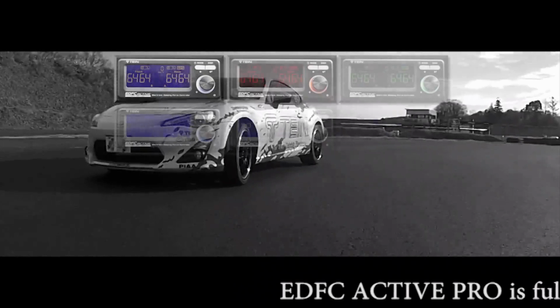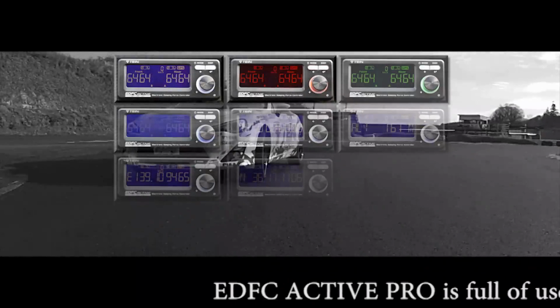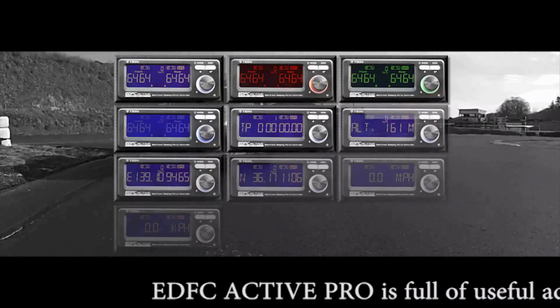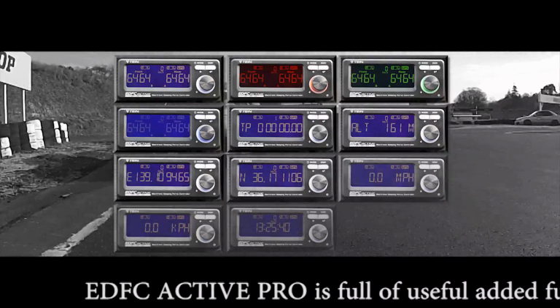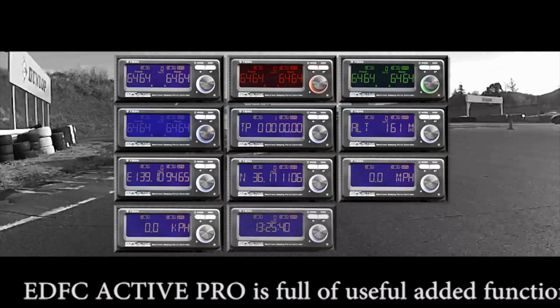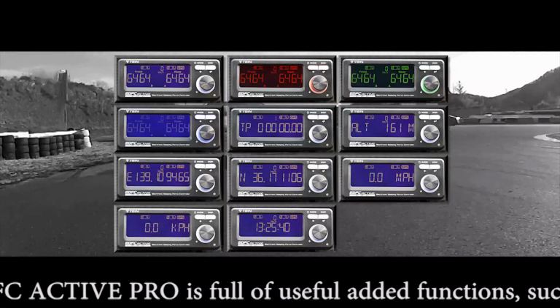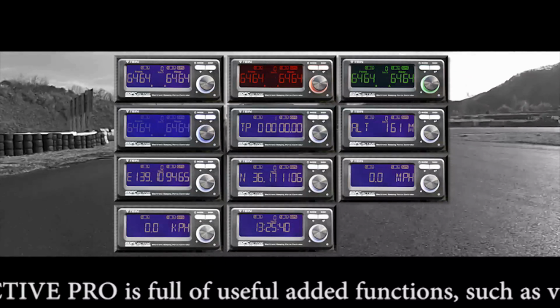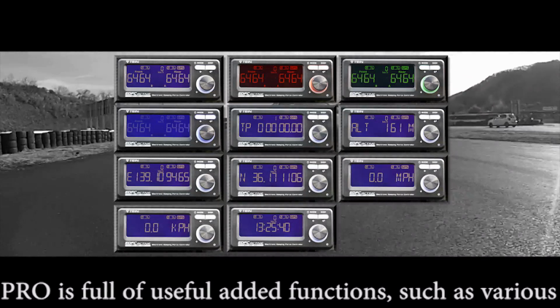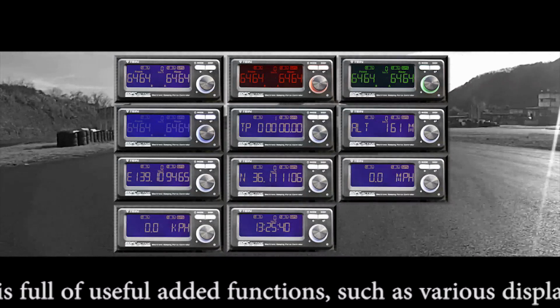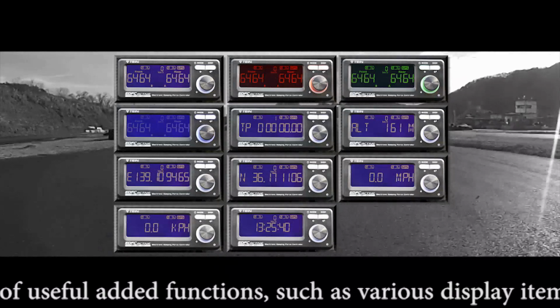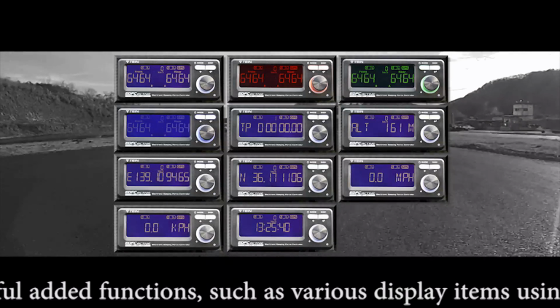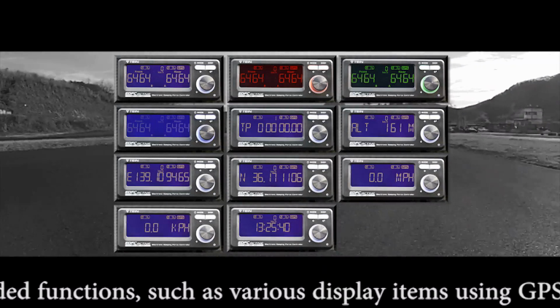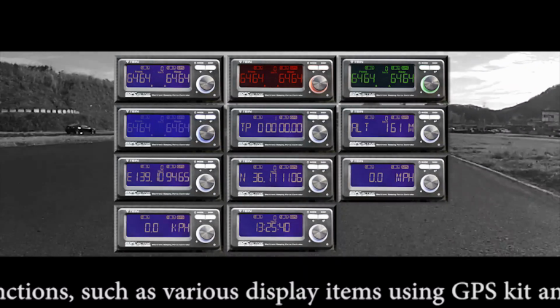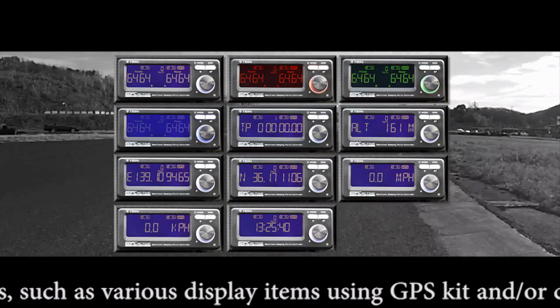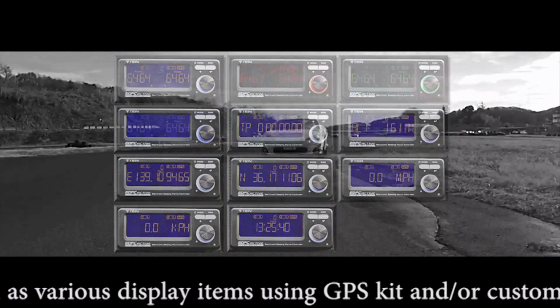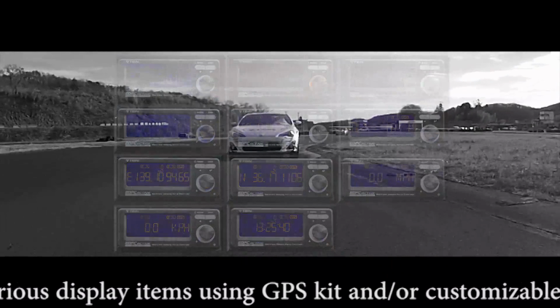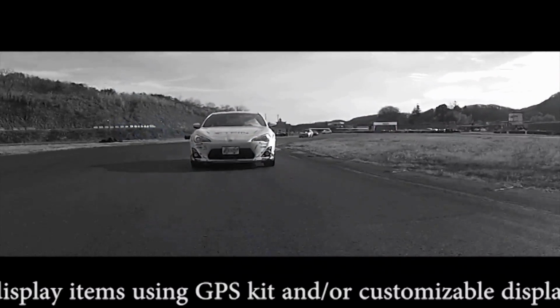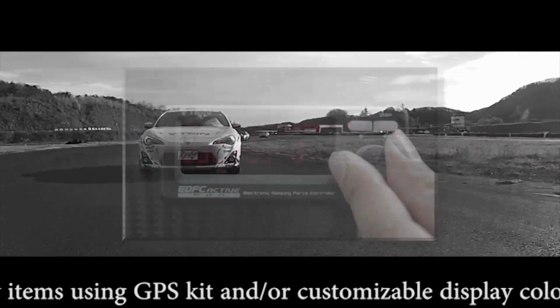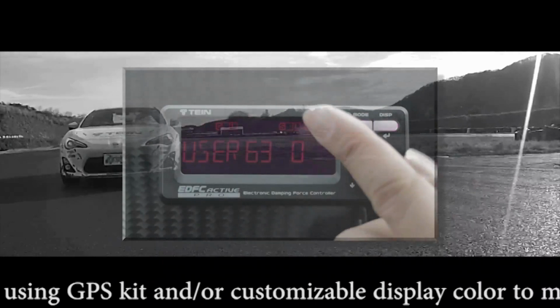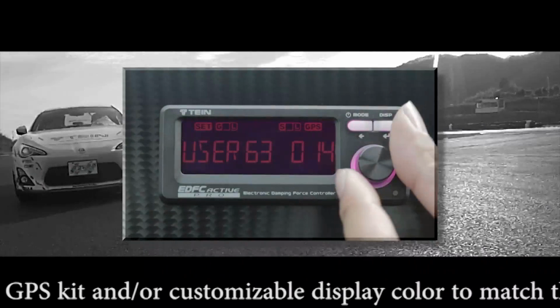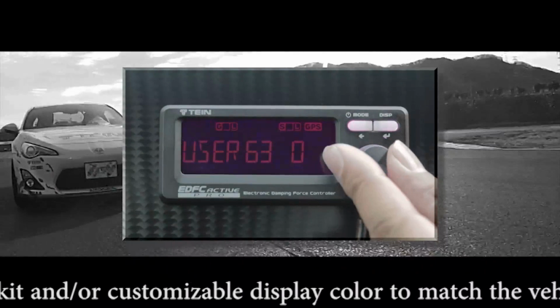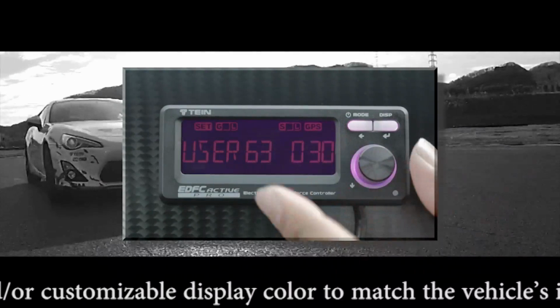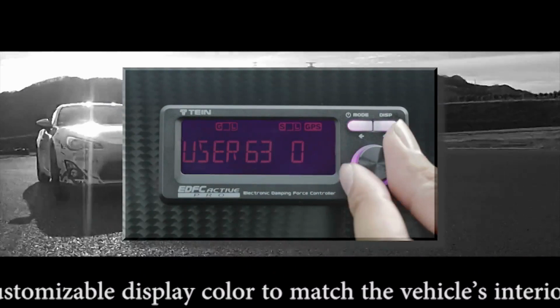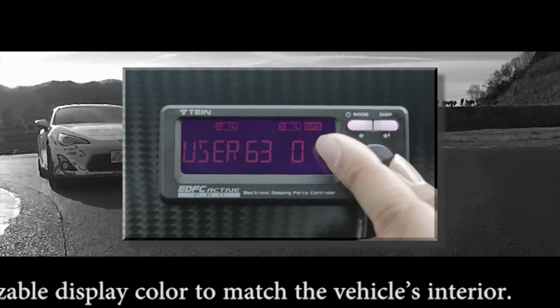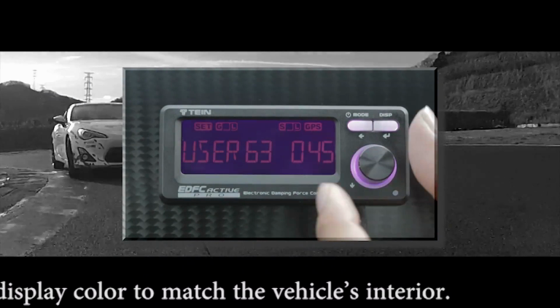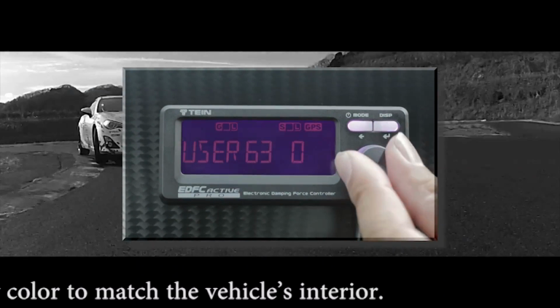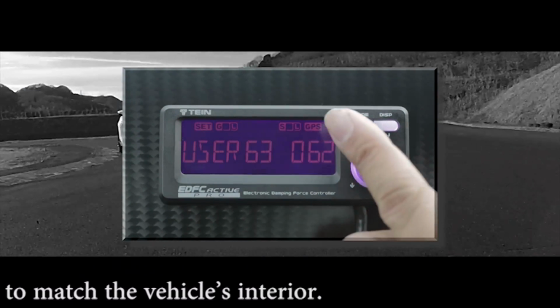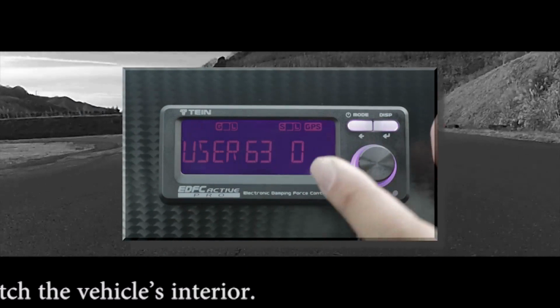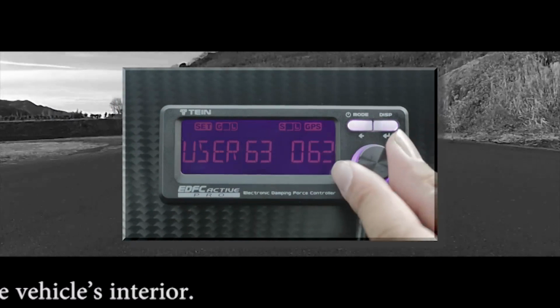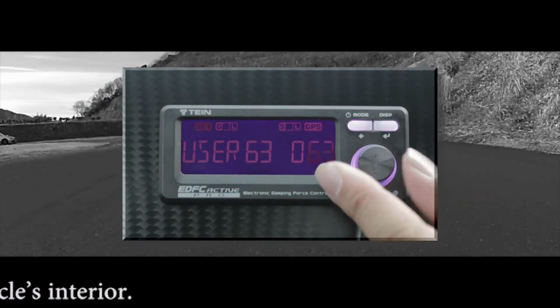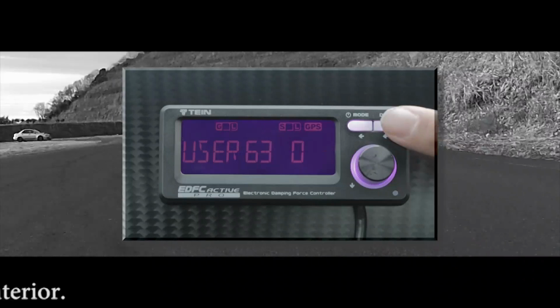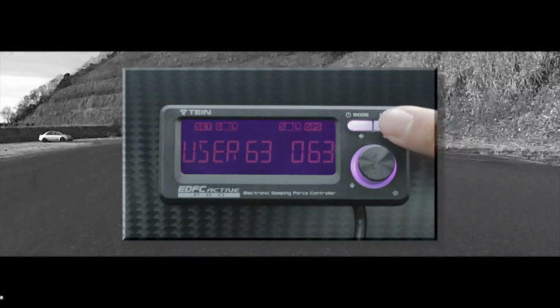EDFC Active Pro is full of useful added functions, such as various display items using the GPS kit or a customizable display color to match the vehicle's interior.